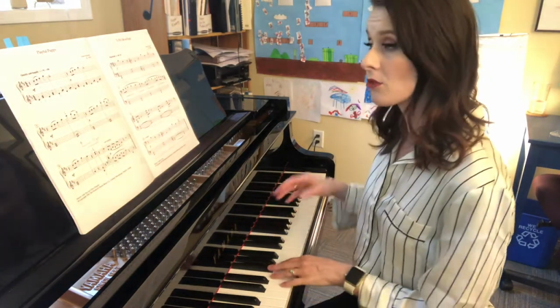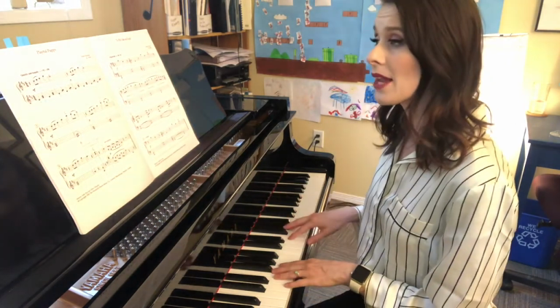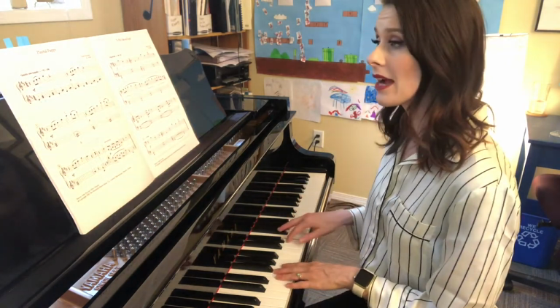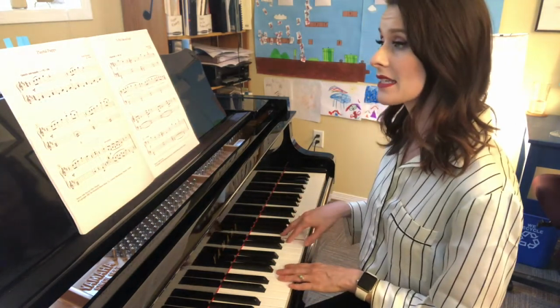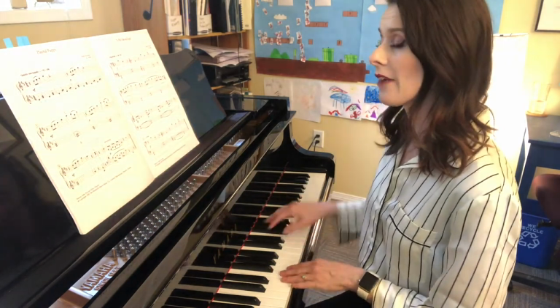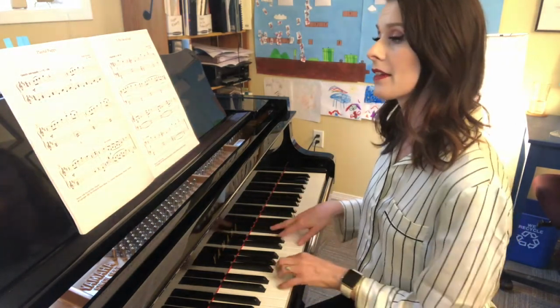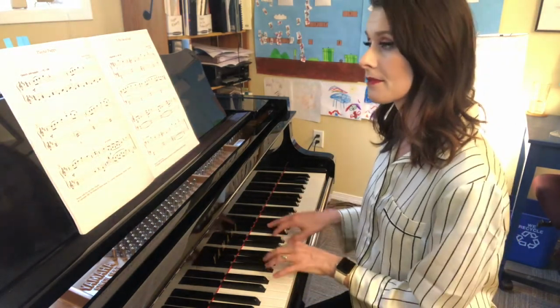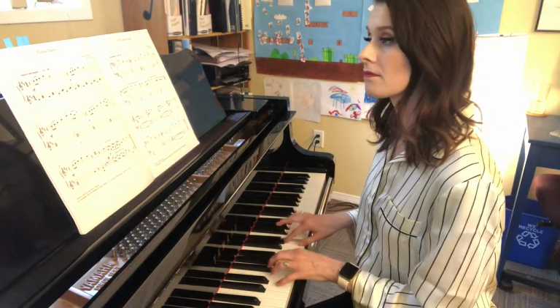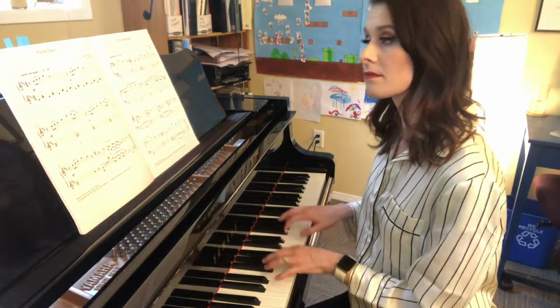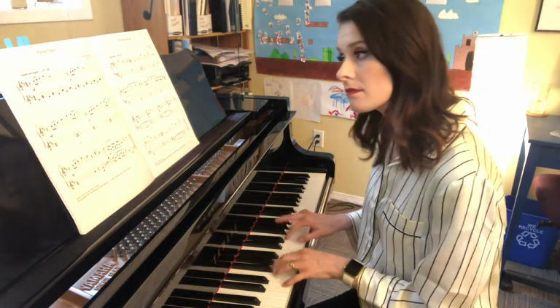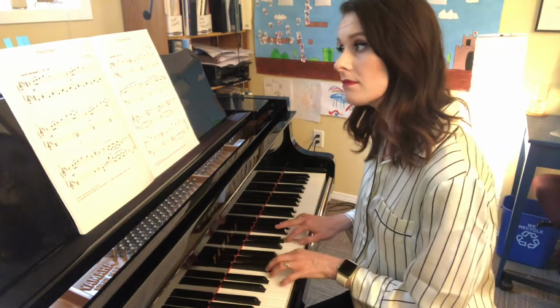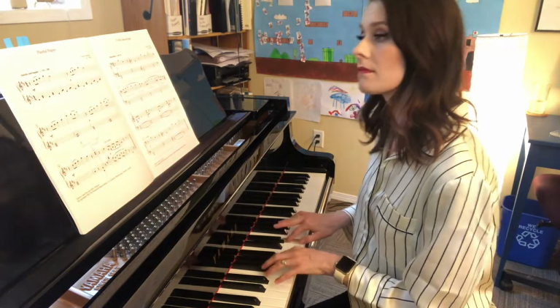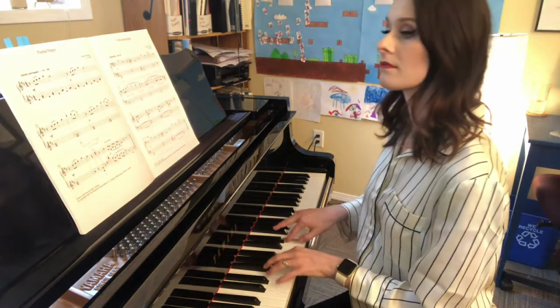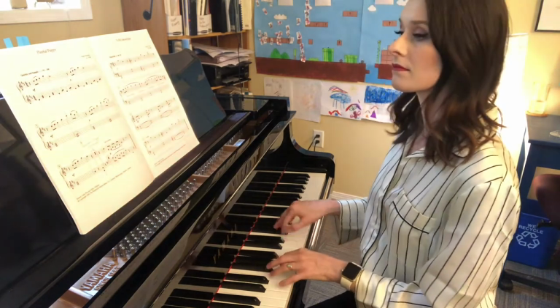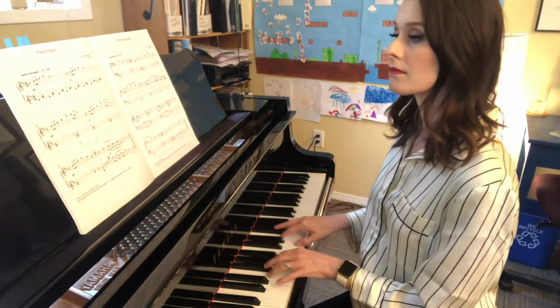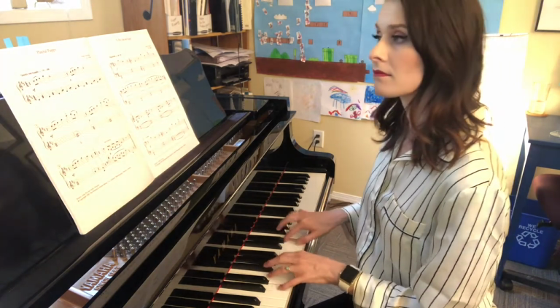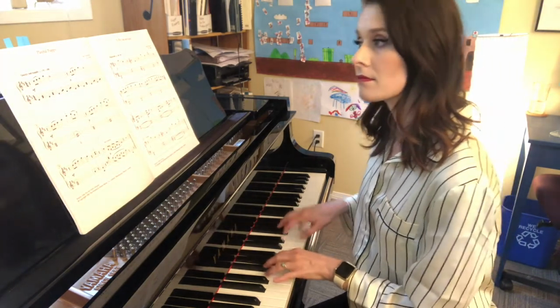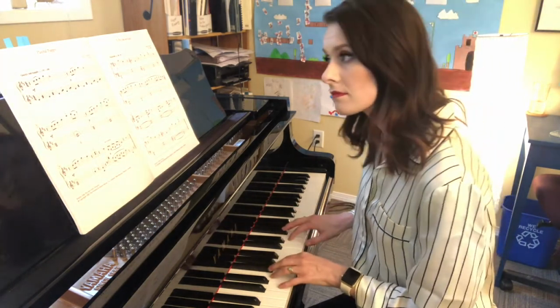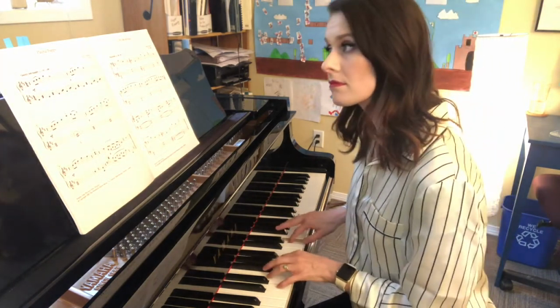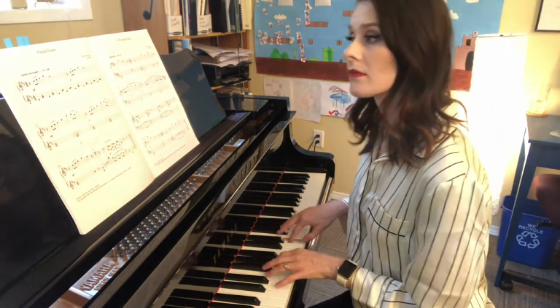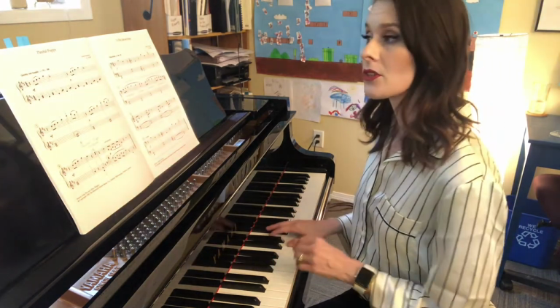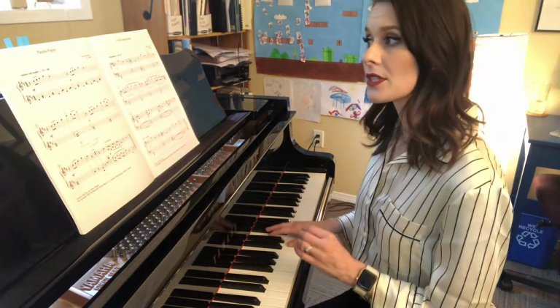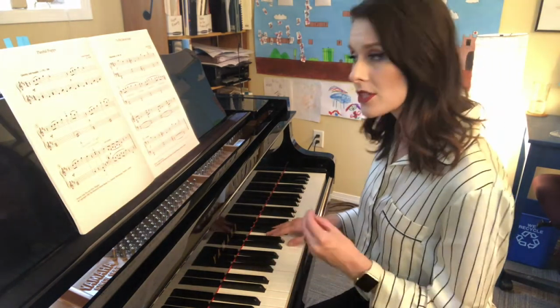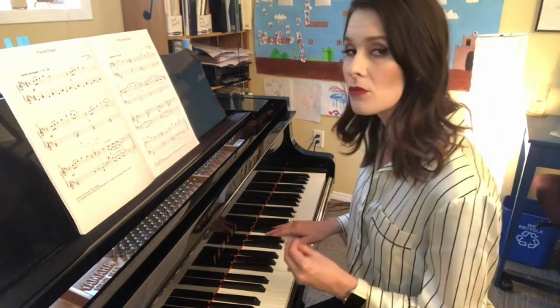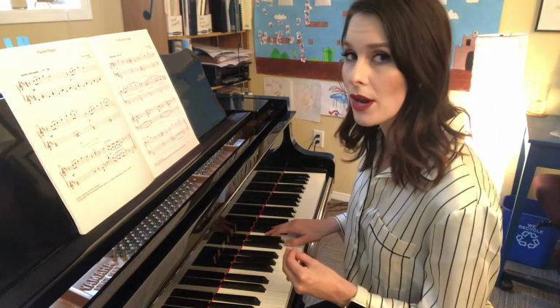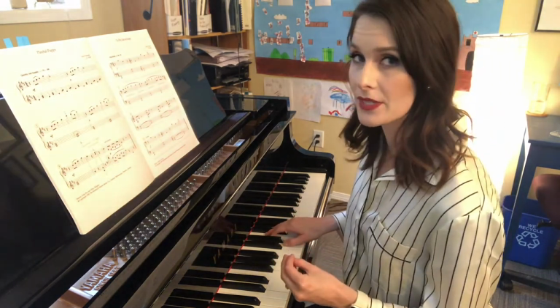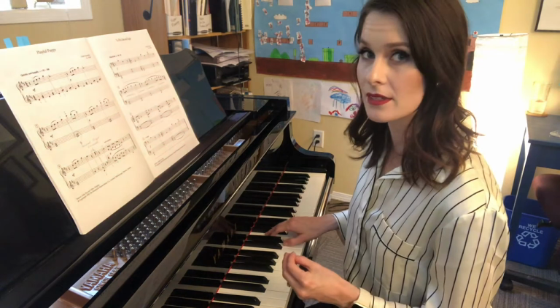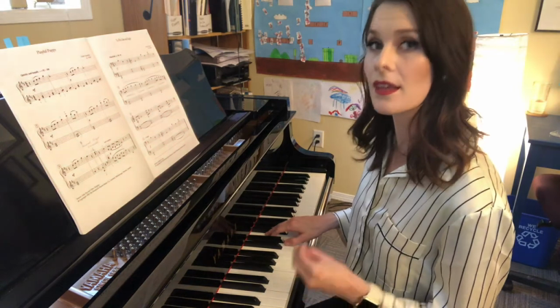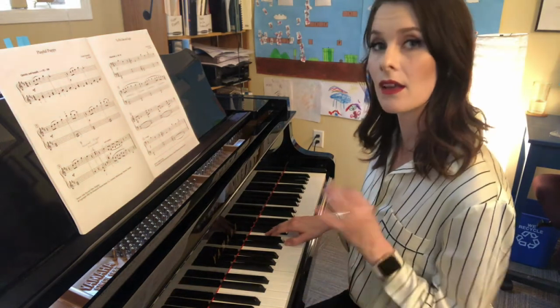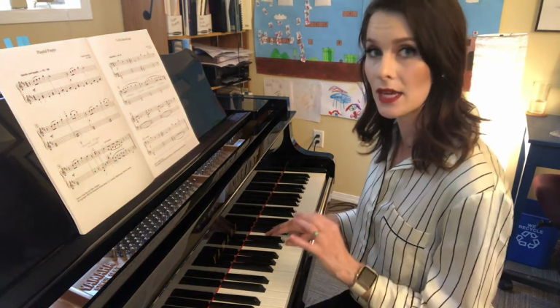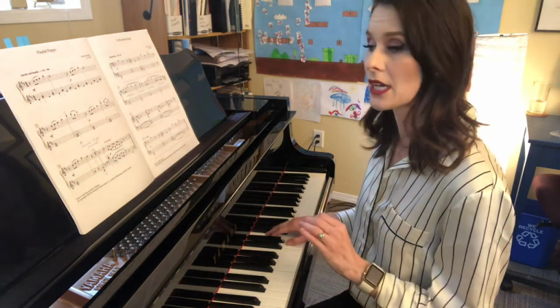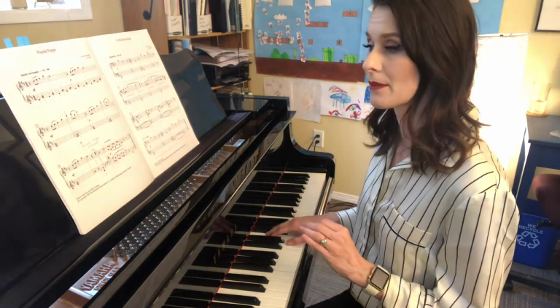So in piano, your accent's going to sound like this — it's kind of just a little more emphasis than a piano dynamic.